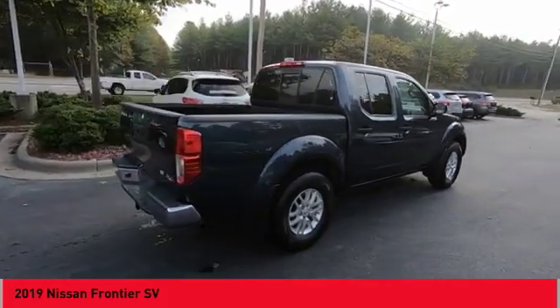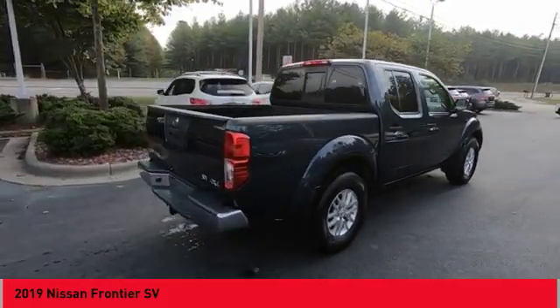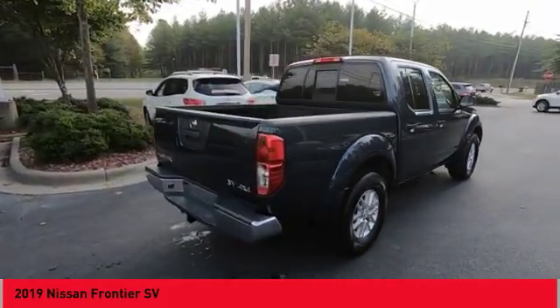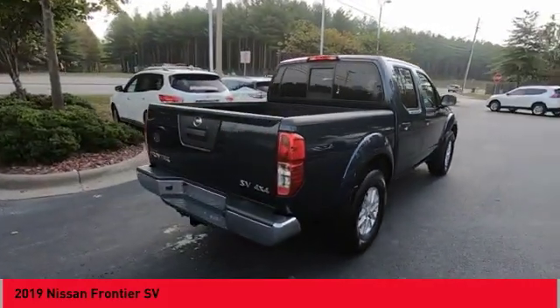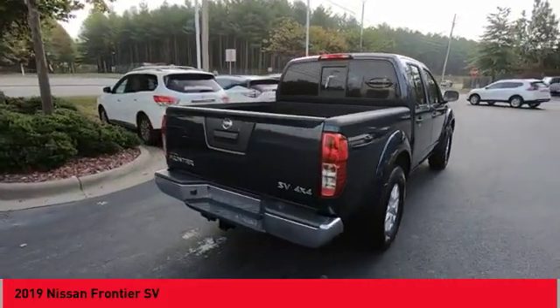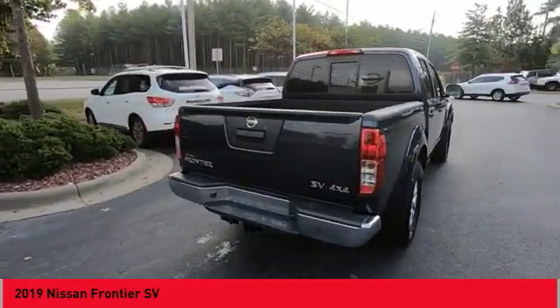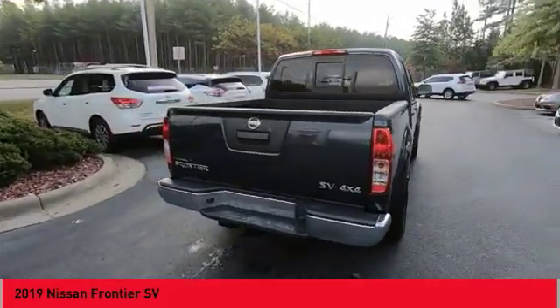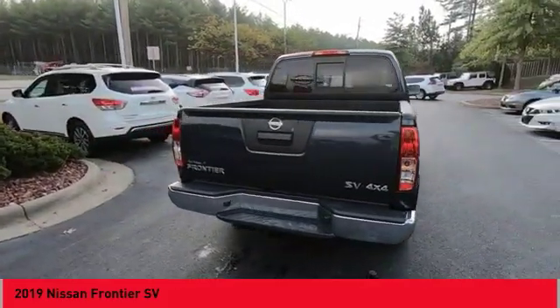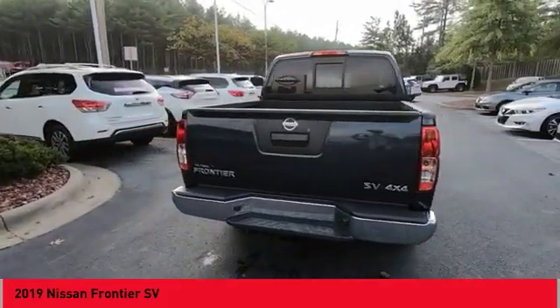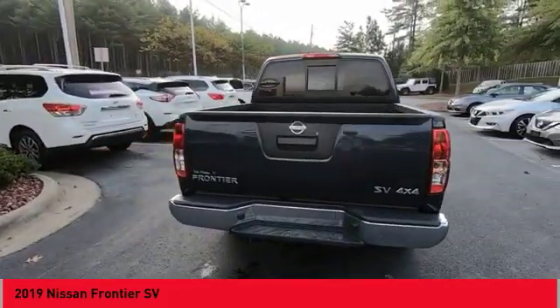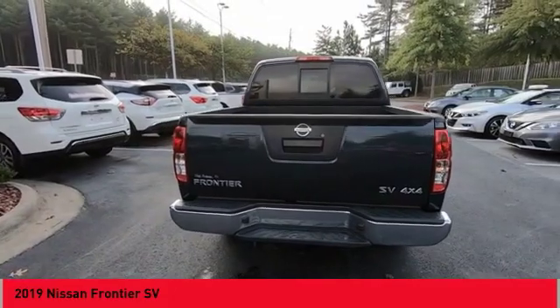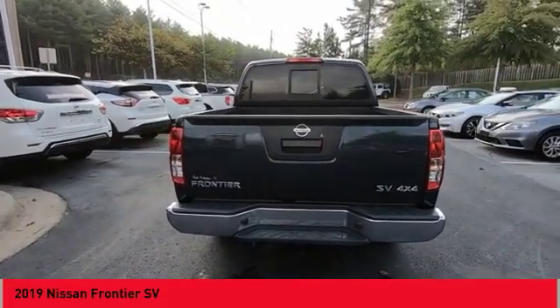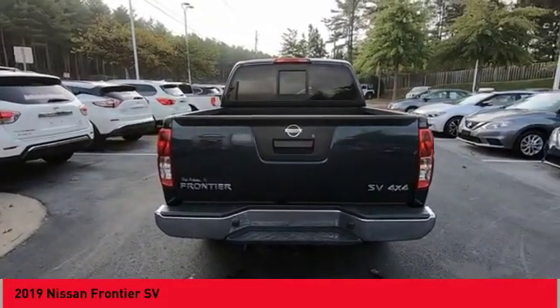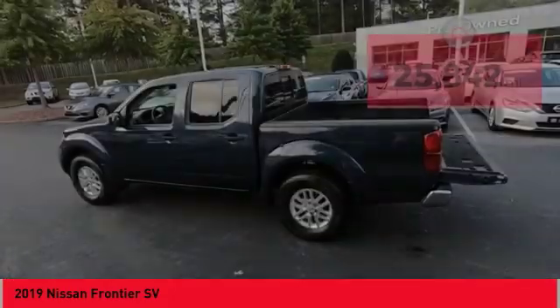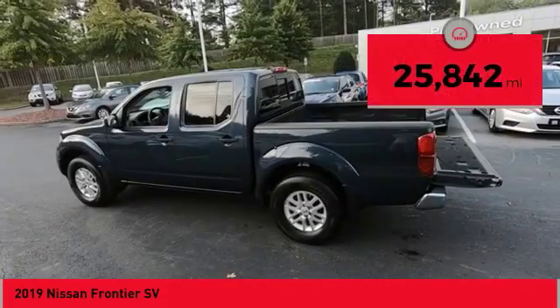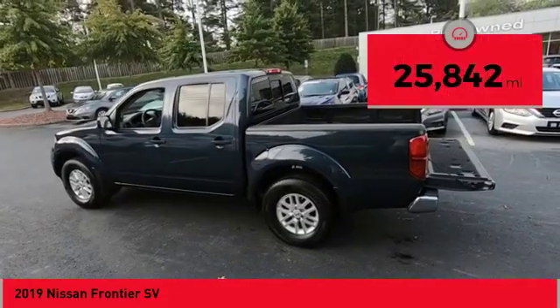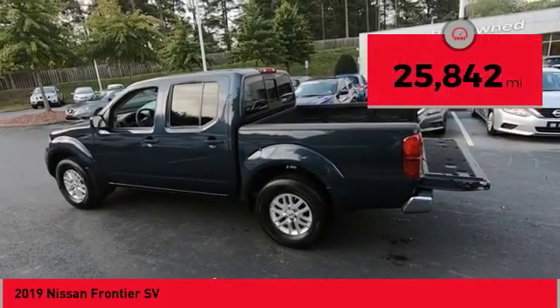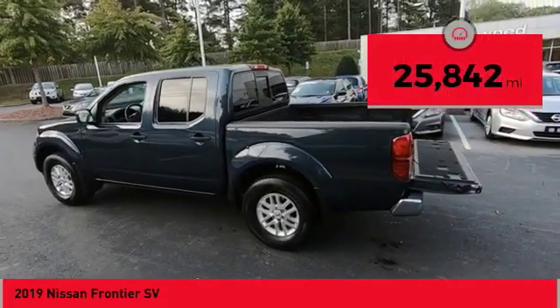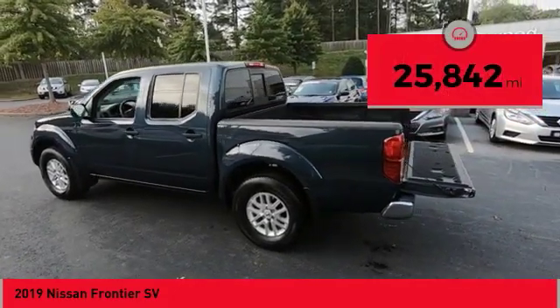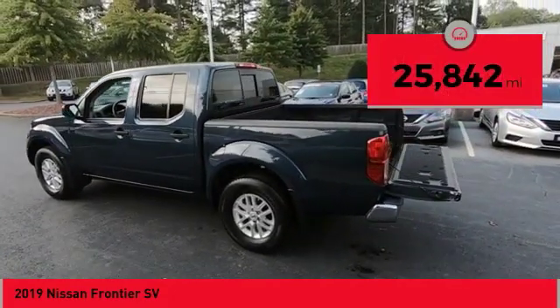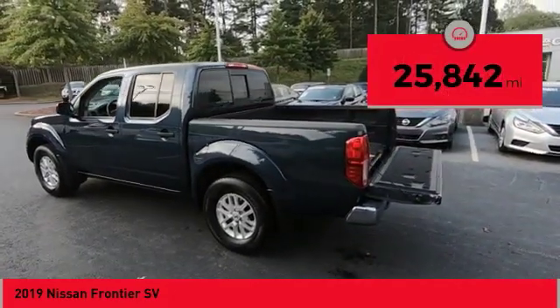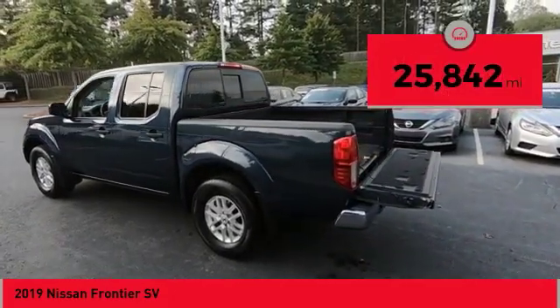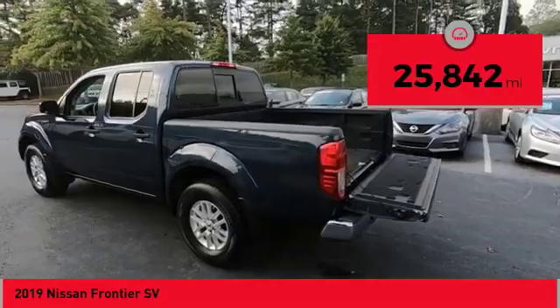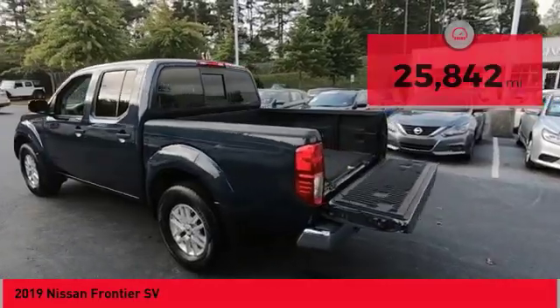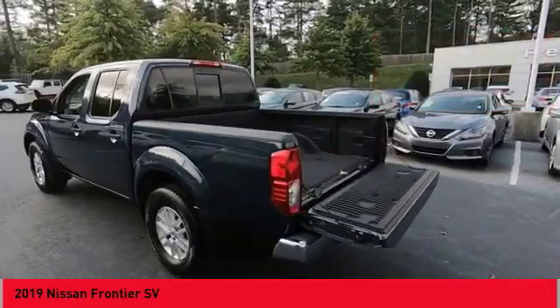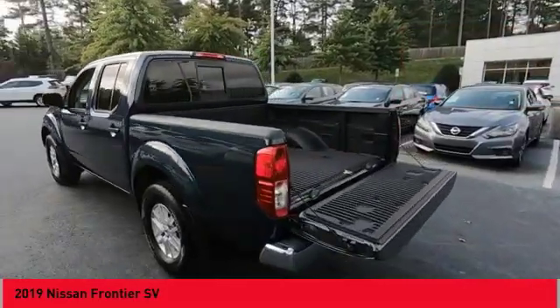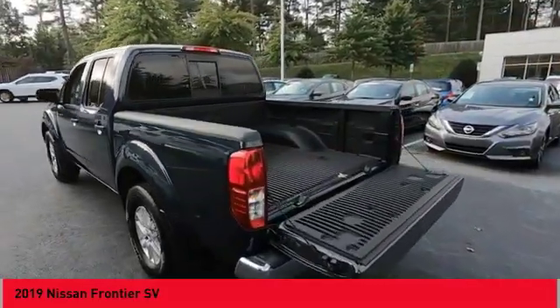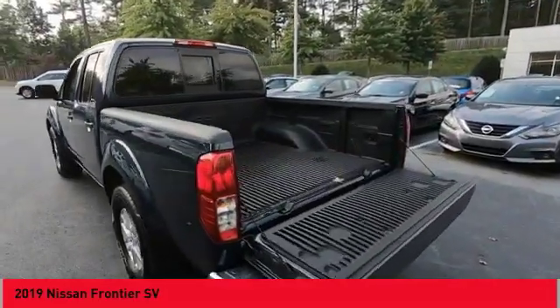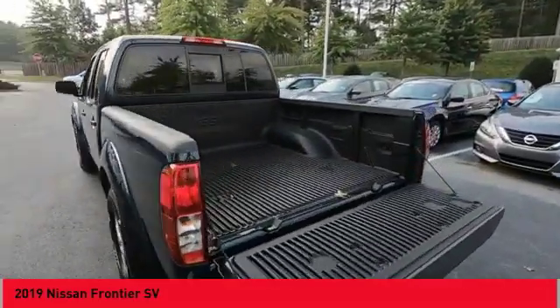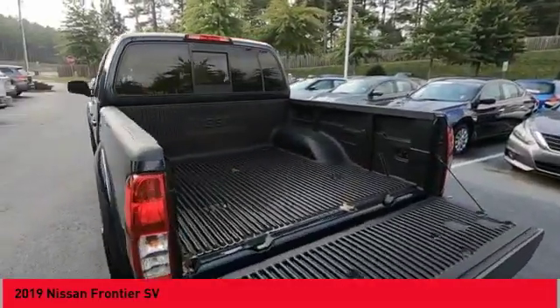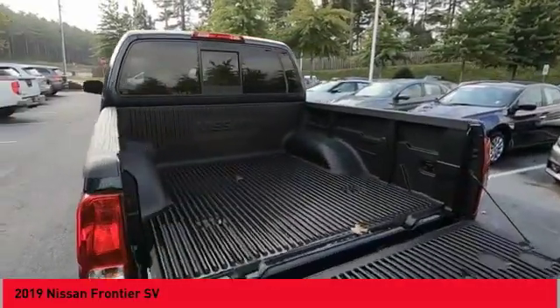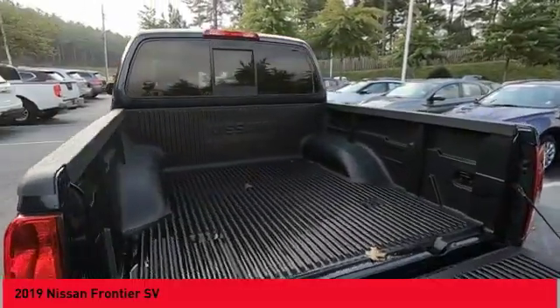The Frontier's interior comforts include cab versatility, under-seat storage, and seating for five. This vehicle has less than 30,000 miles. If you like it online, you'll love it in your driveway. Take it for a spin today.